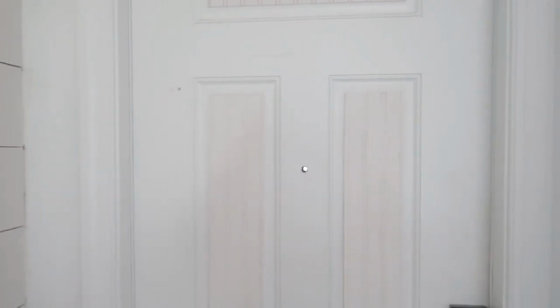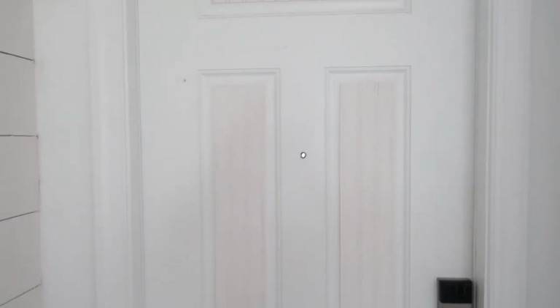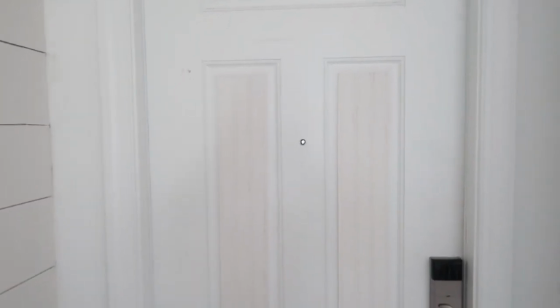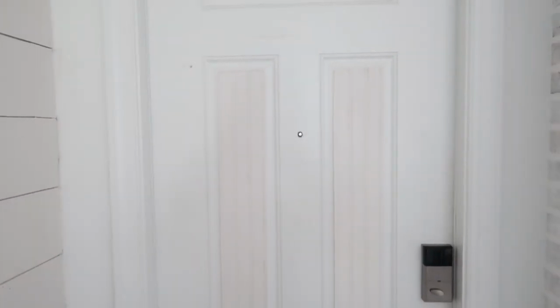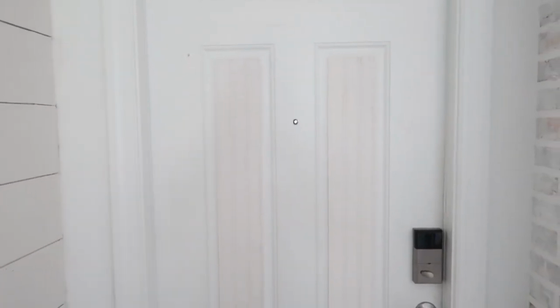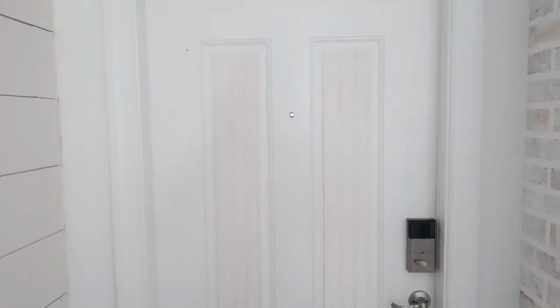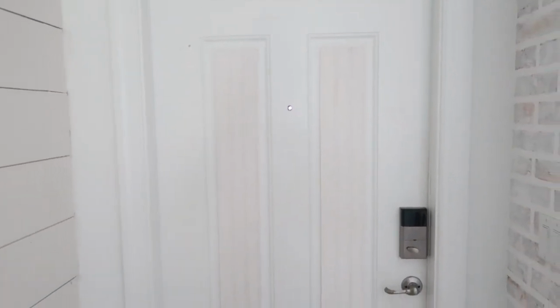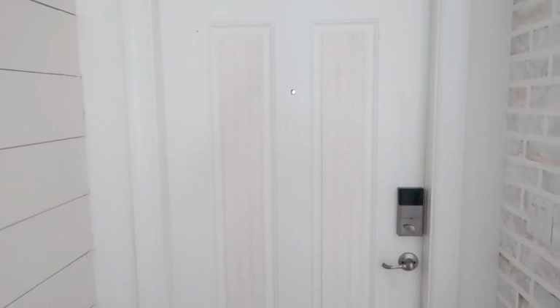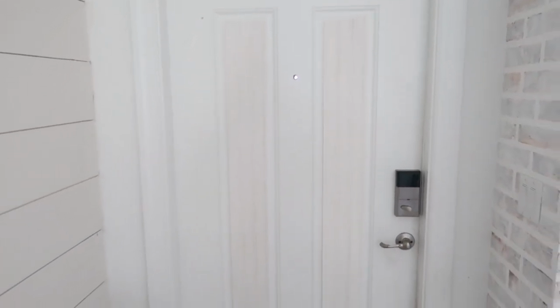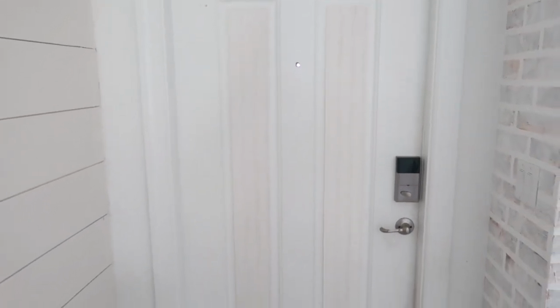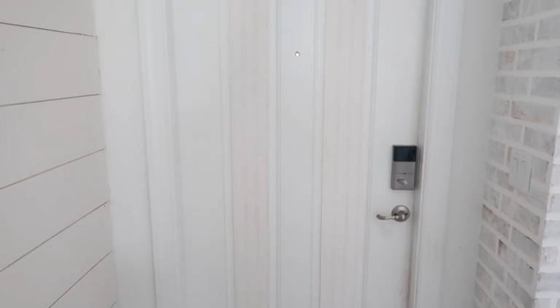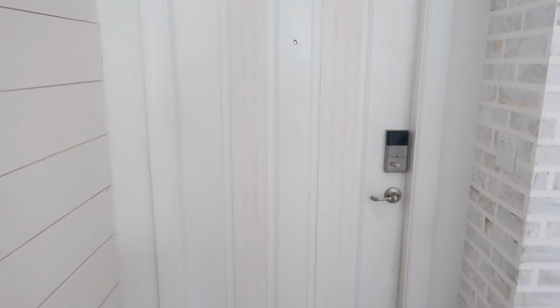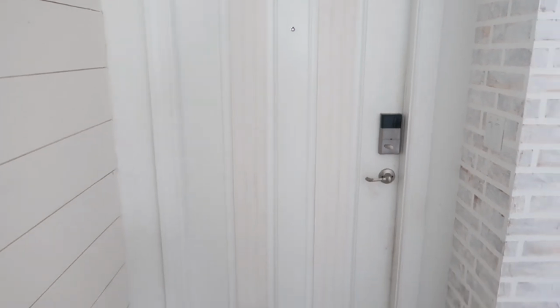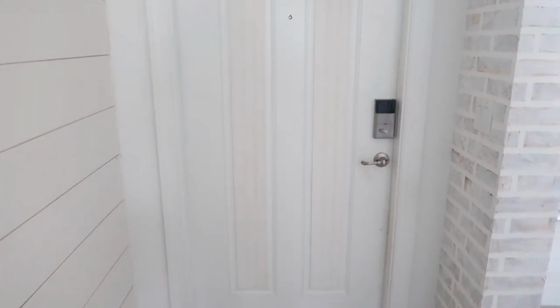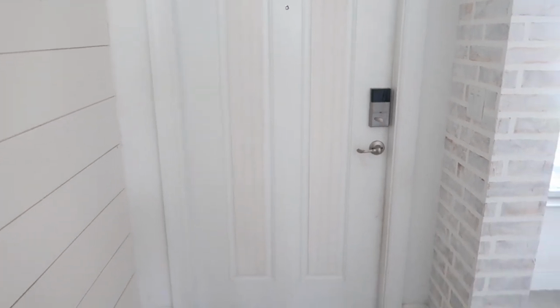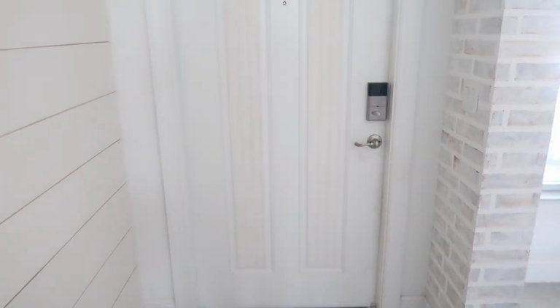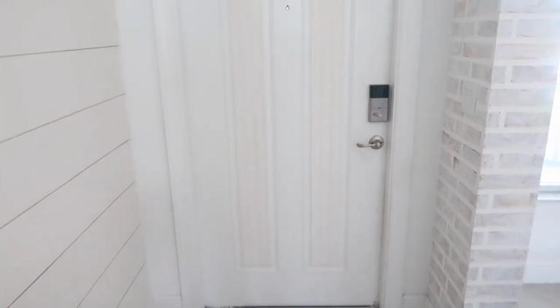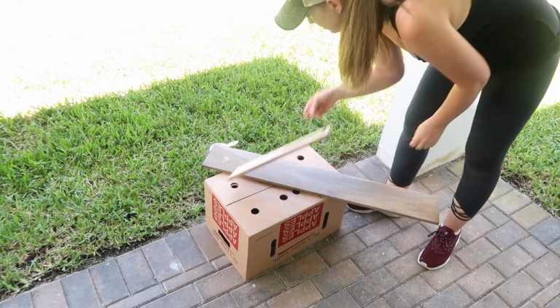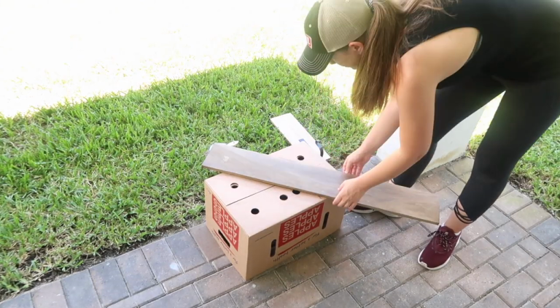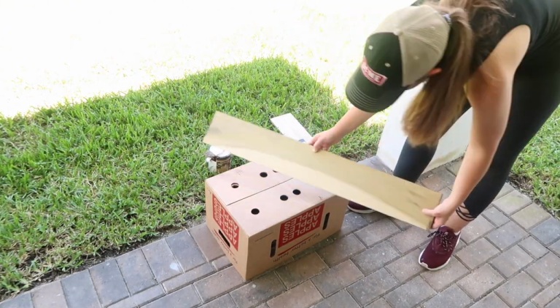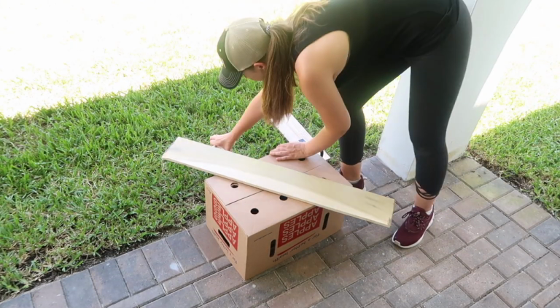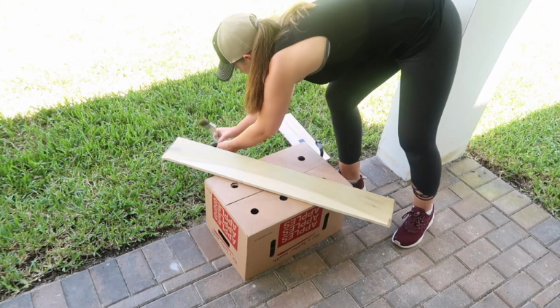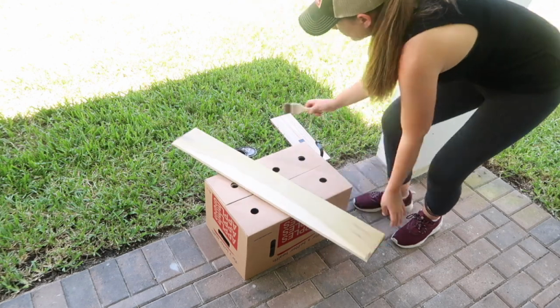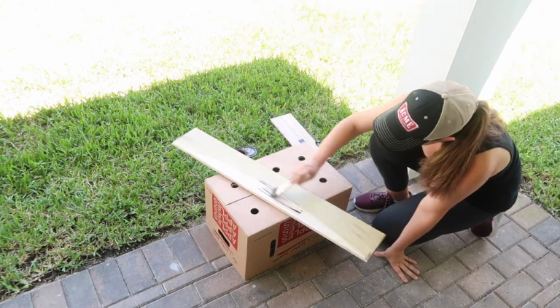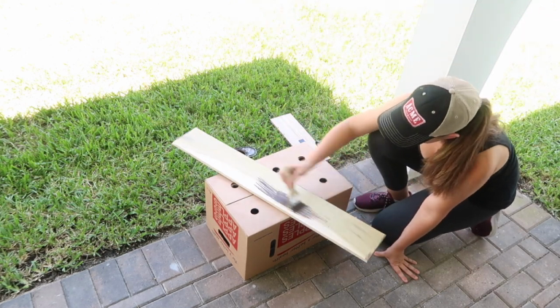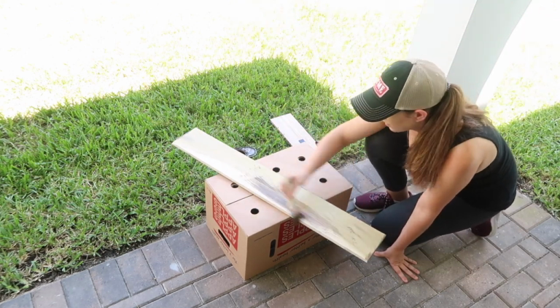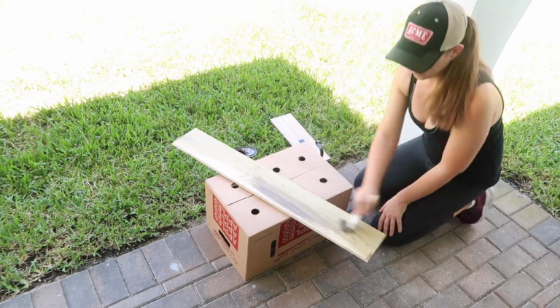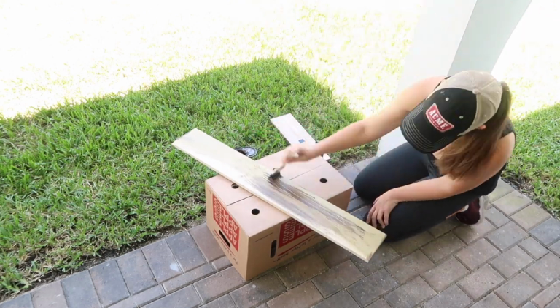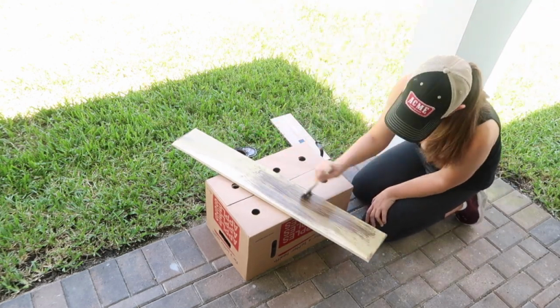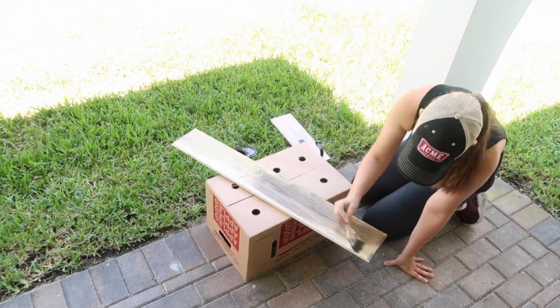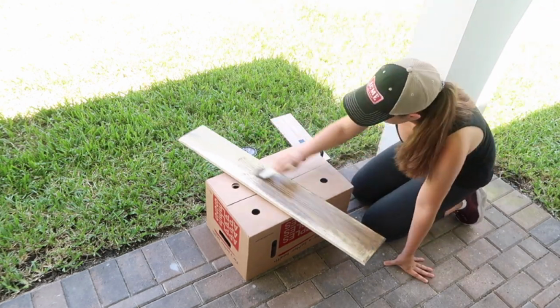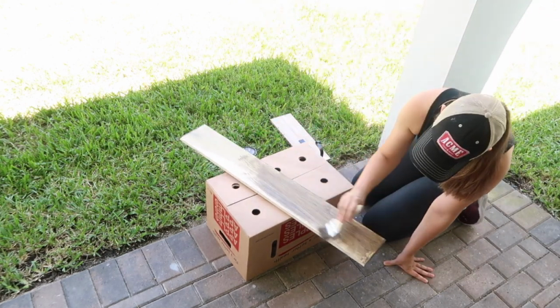Luckily the stain dried quickly and I was able to flip it and add stain to the other side of my DIY shelf within just an hour.